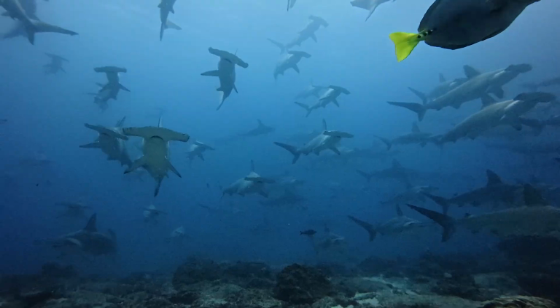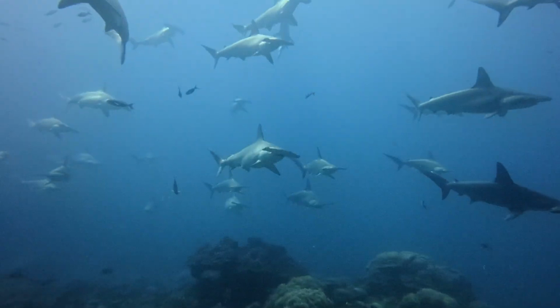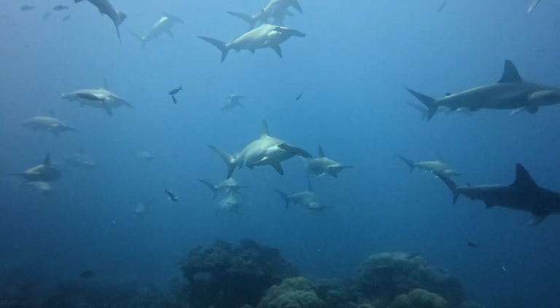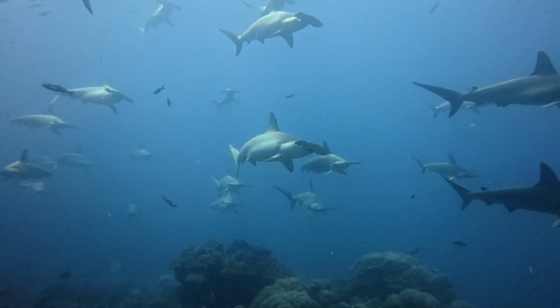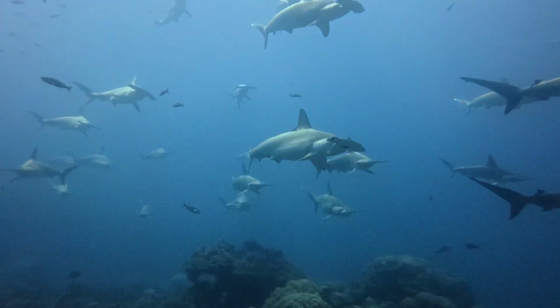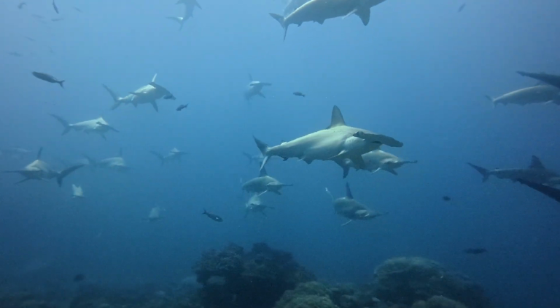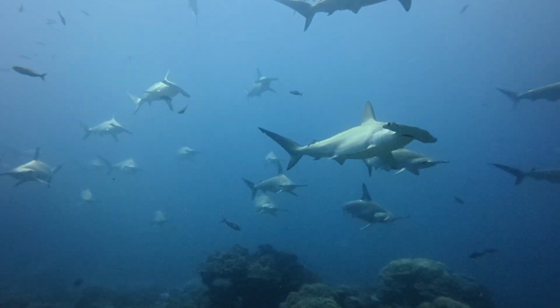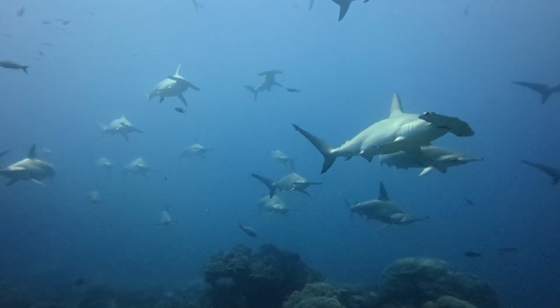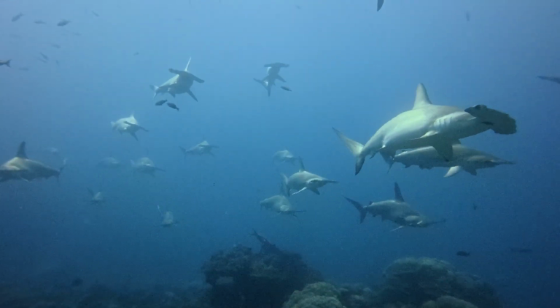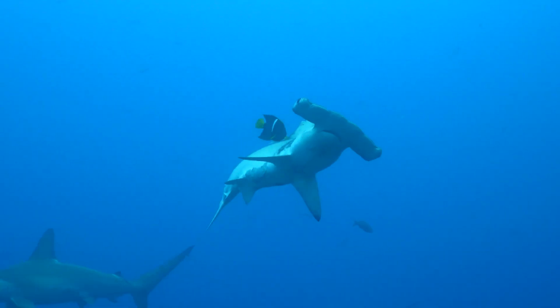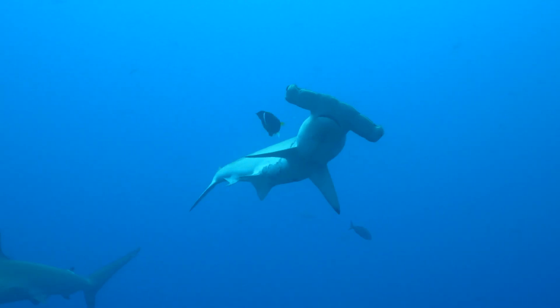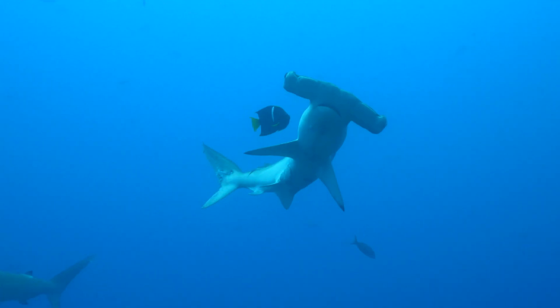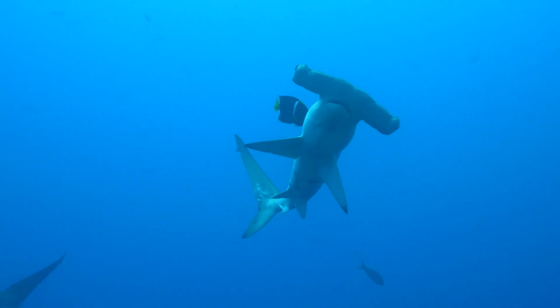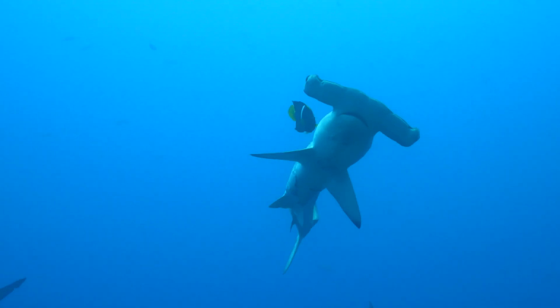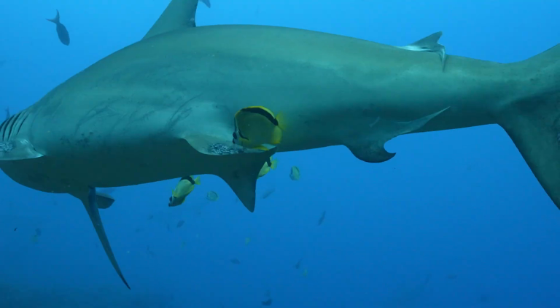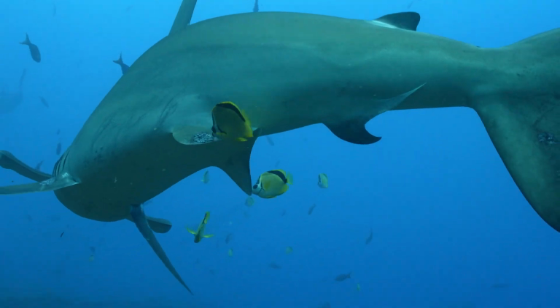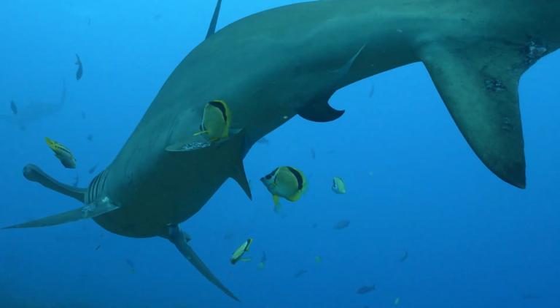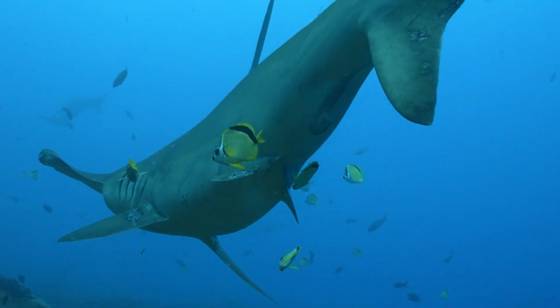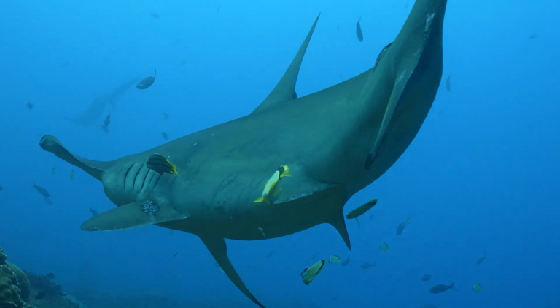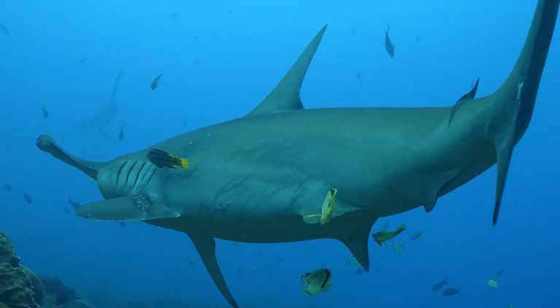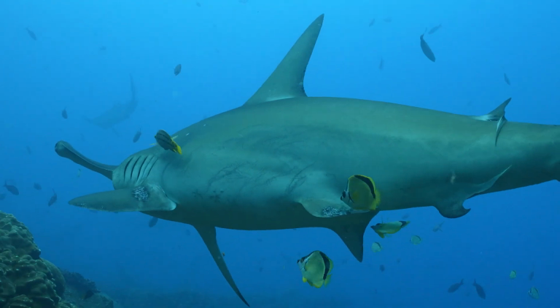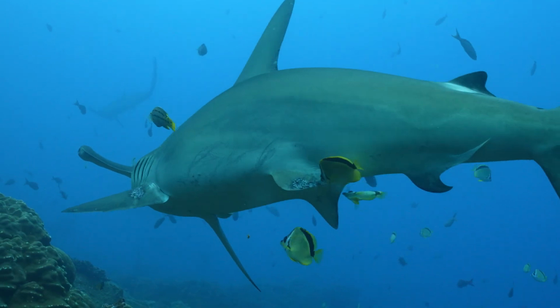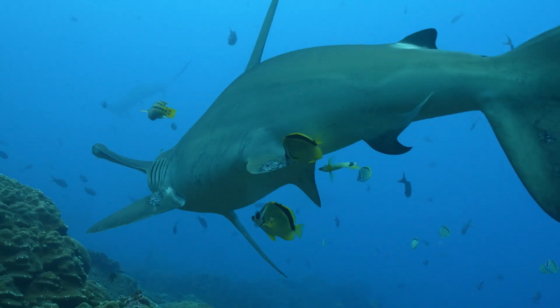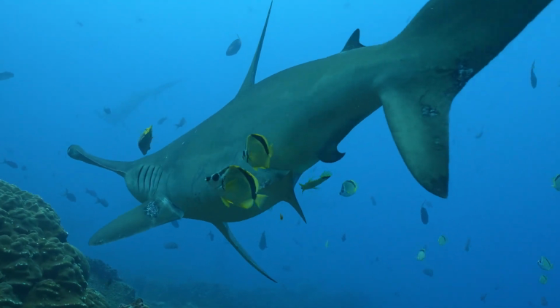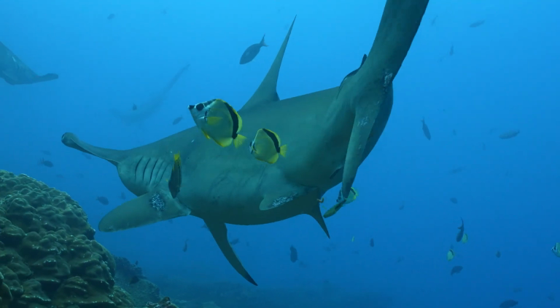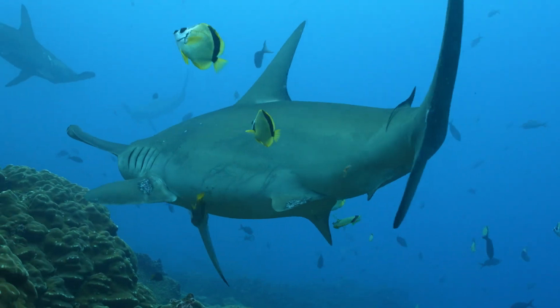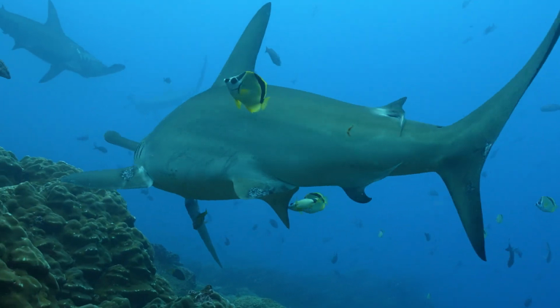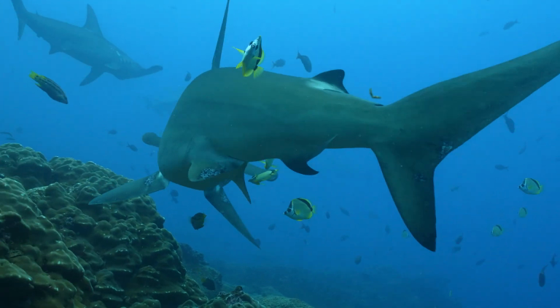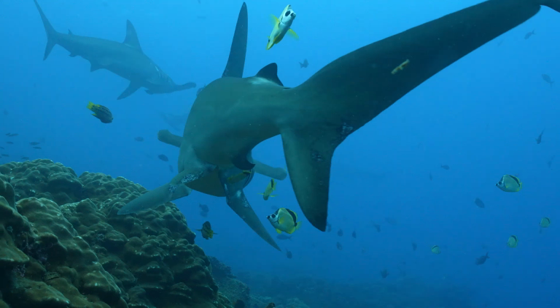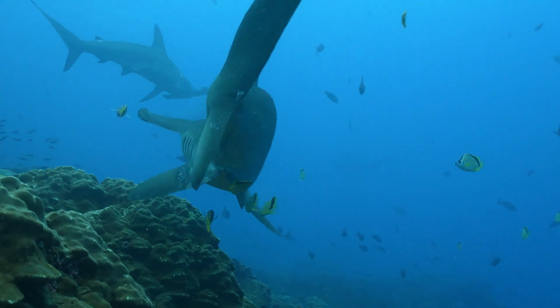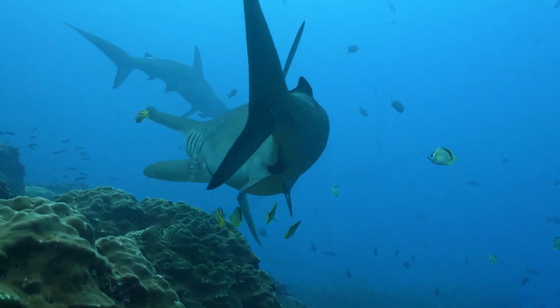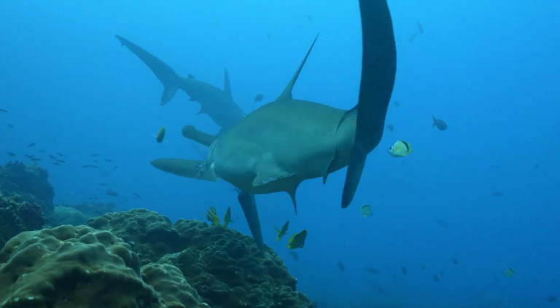The team focused on reef cleaning stations around Darwin and Wolf Islands, where hammerheads gather at dawn. During cleaning, sharks slow down and become less alert, enabling safe and close tagging.